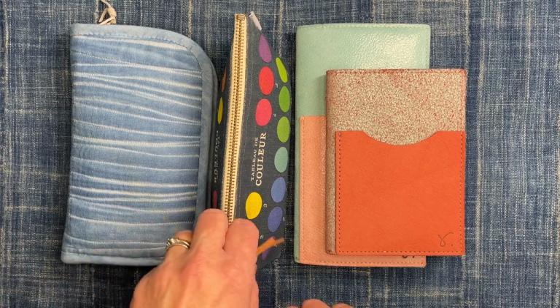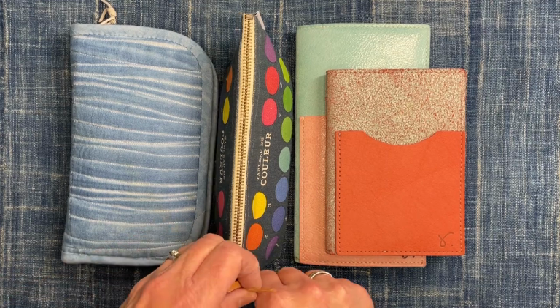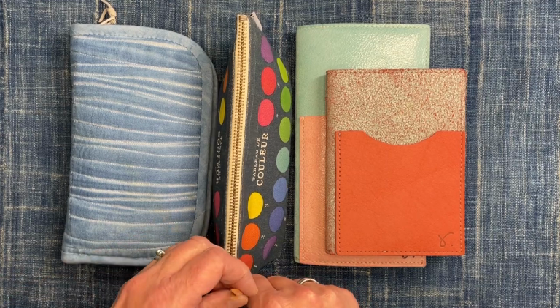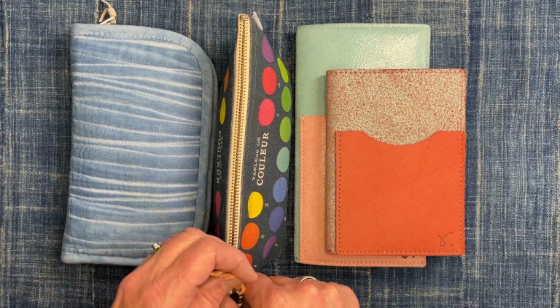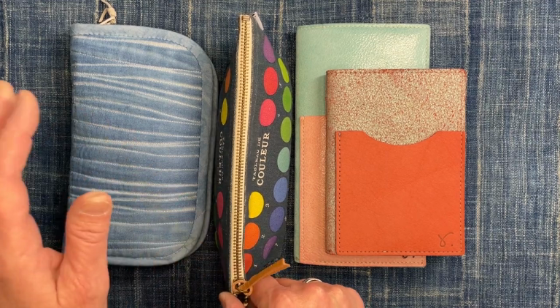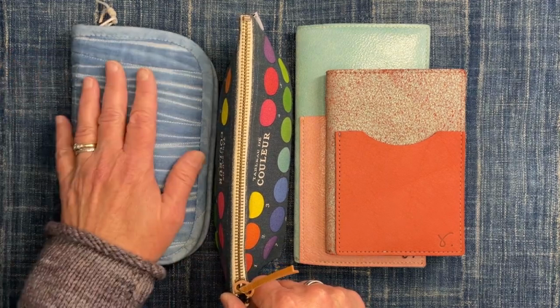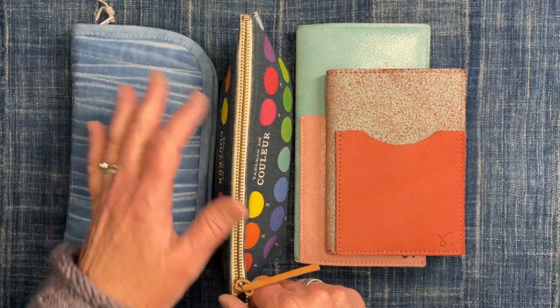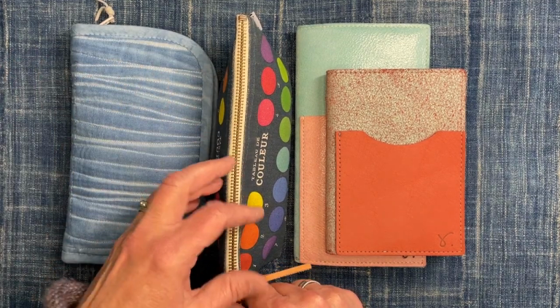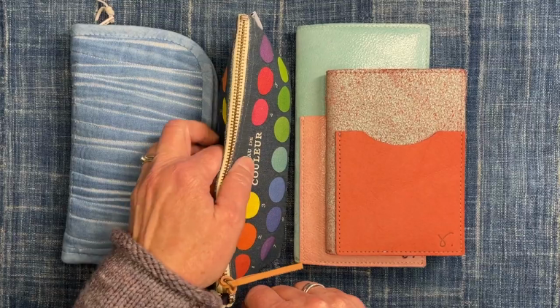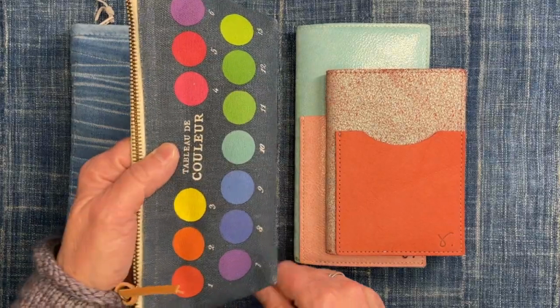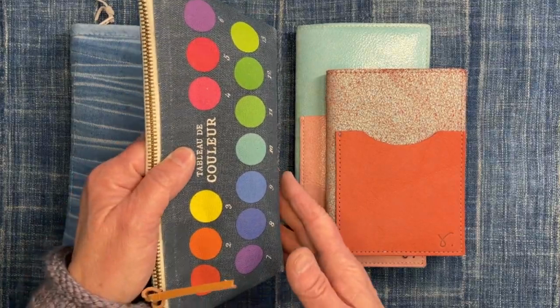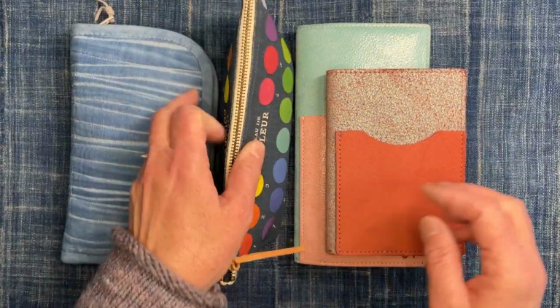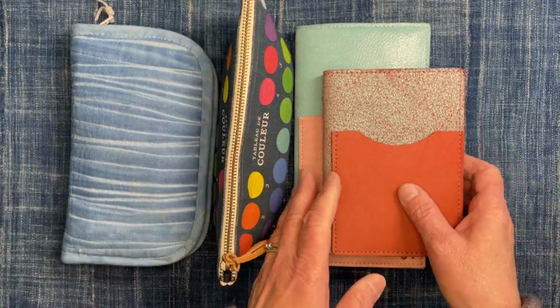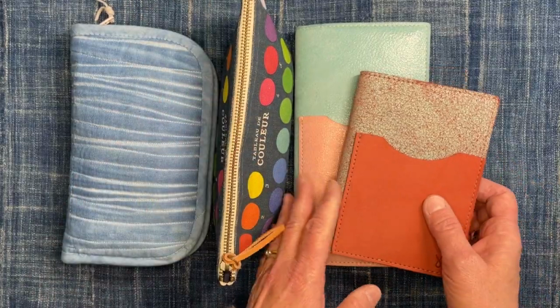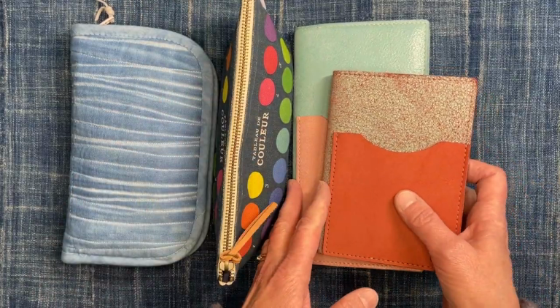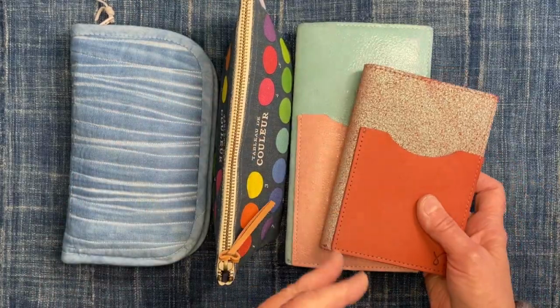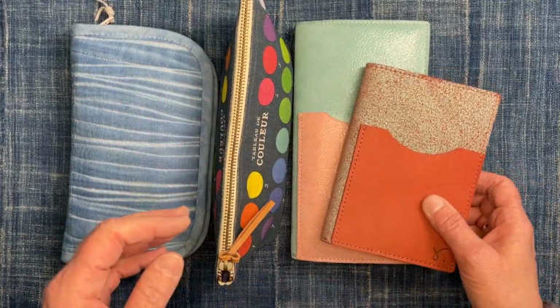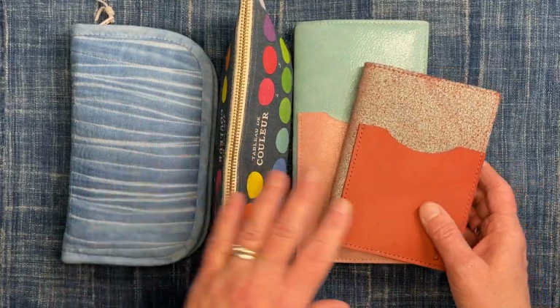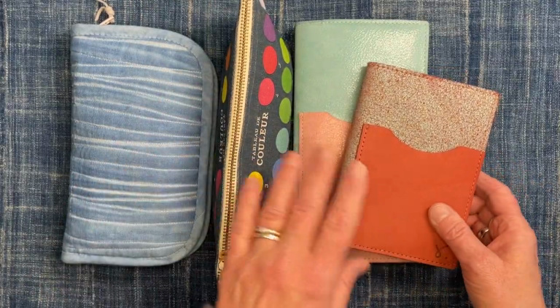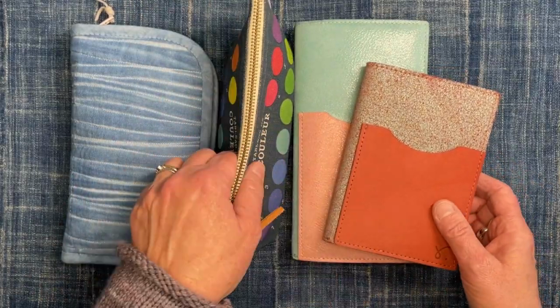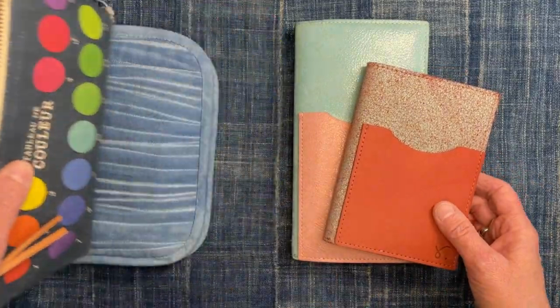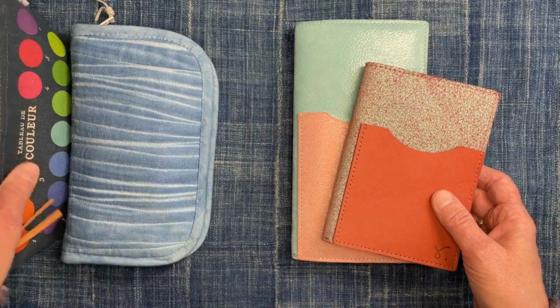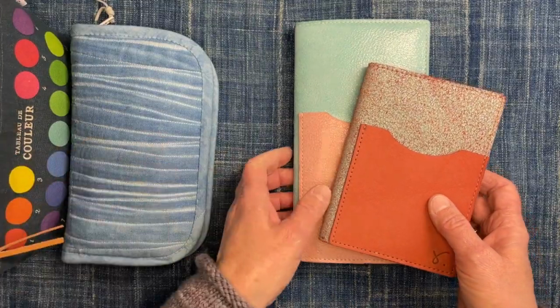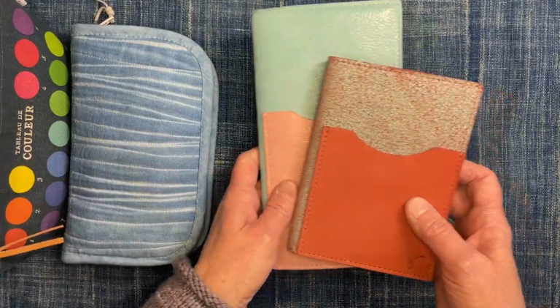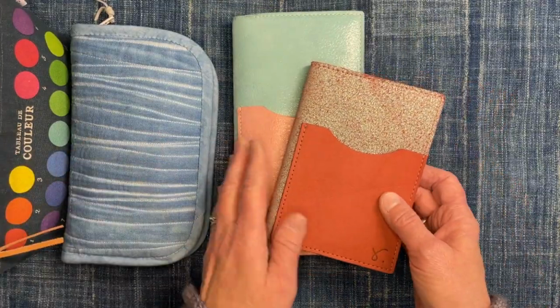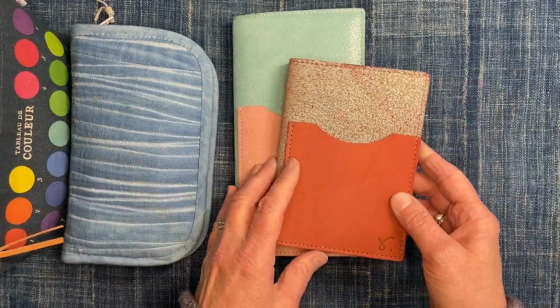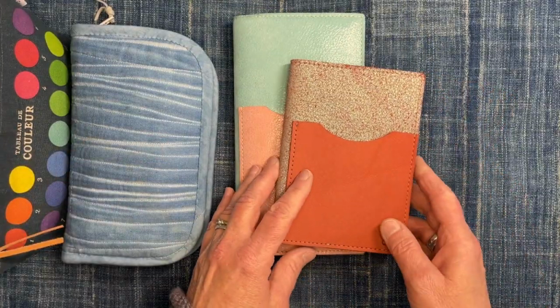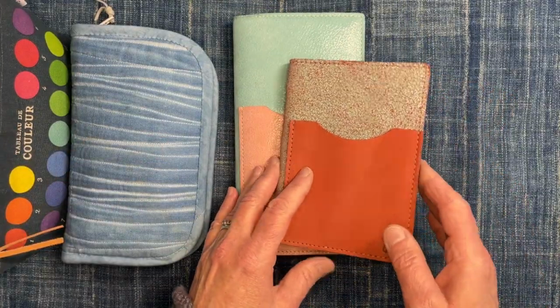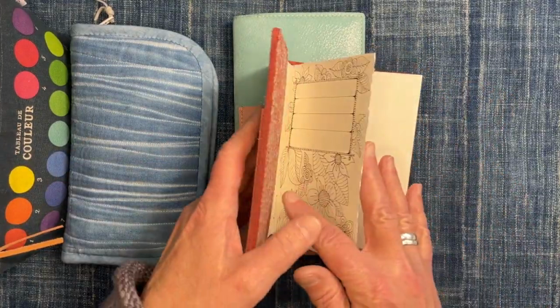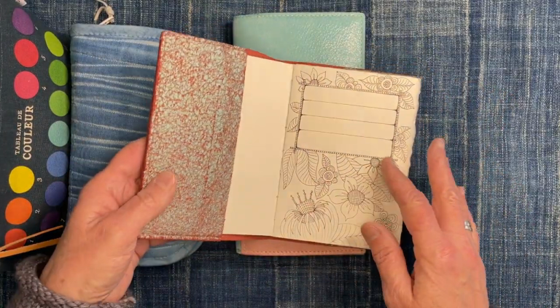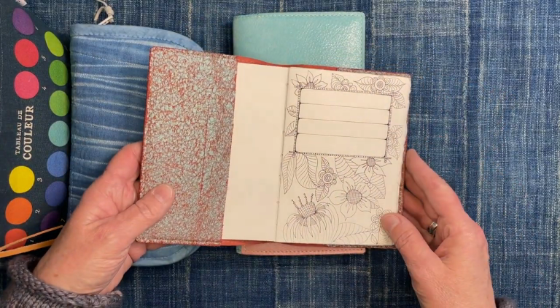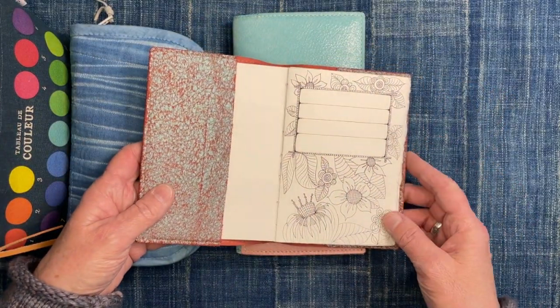I have a watercolor kit. I have some pens, and I have two journals — two journal covers — with actually more than two journals, but this one is my actual sketch journal.